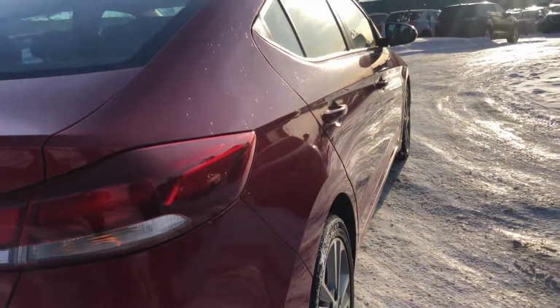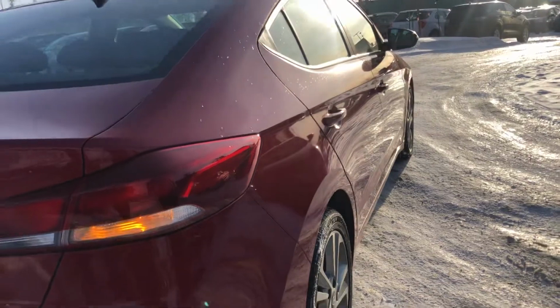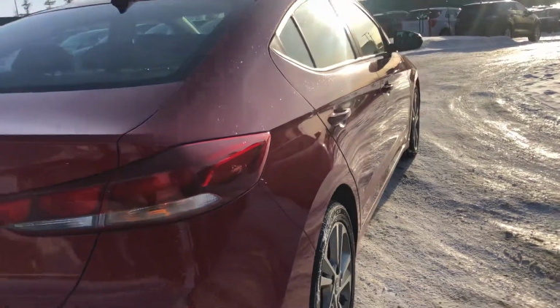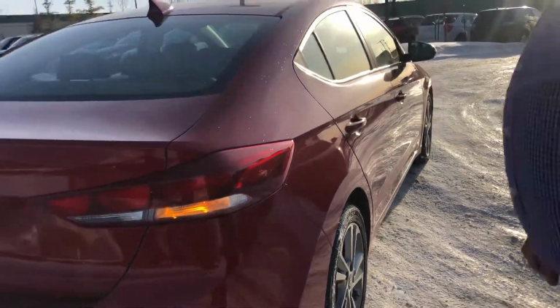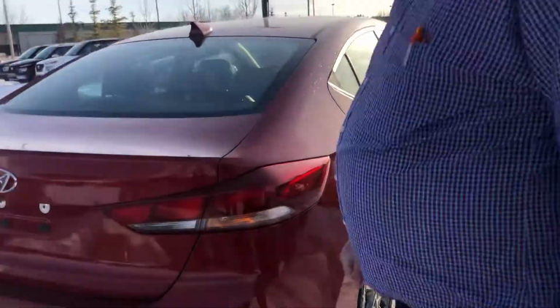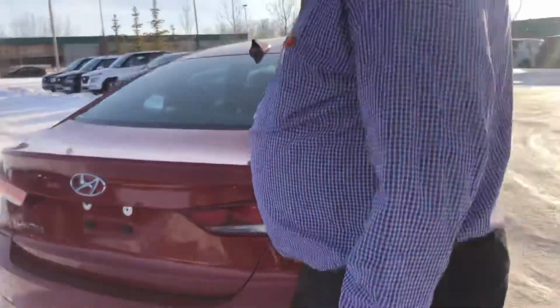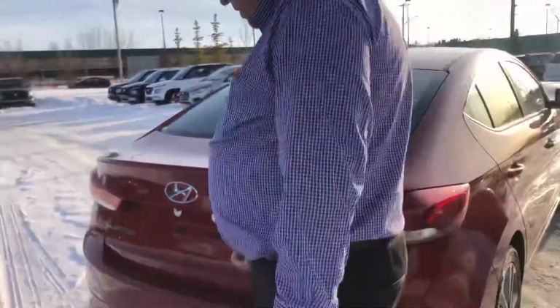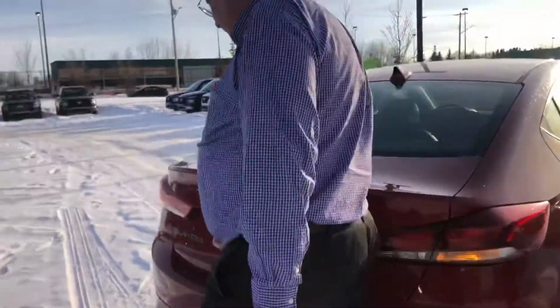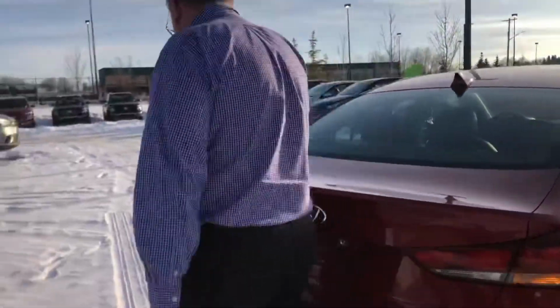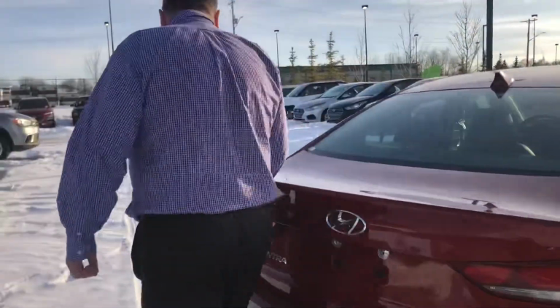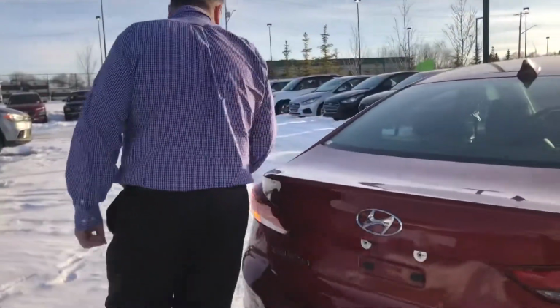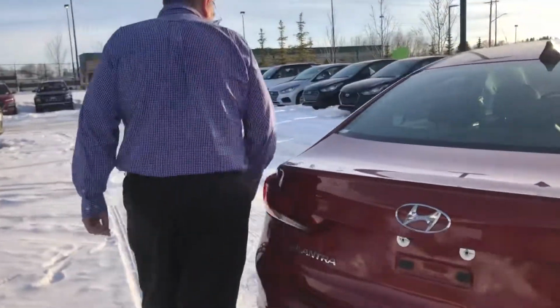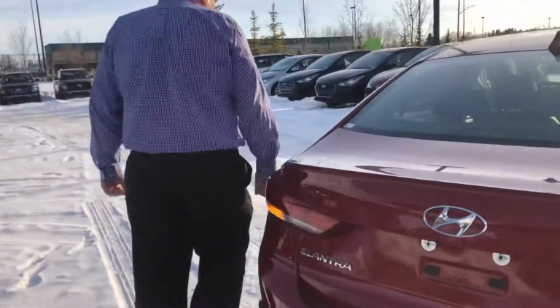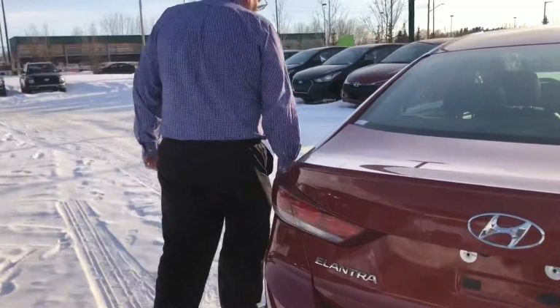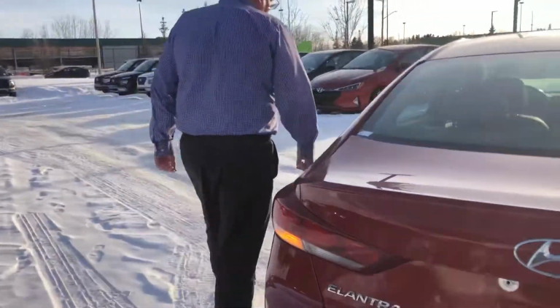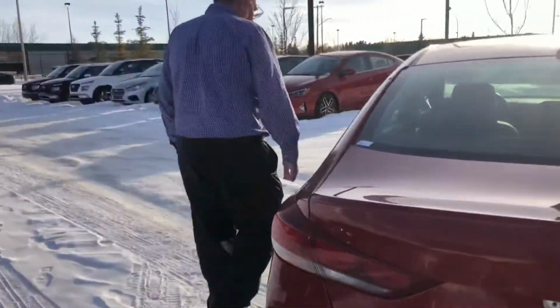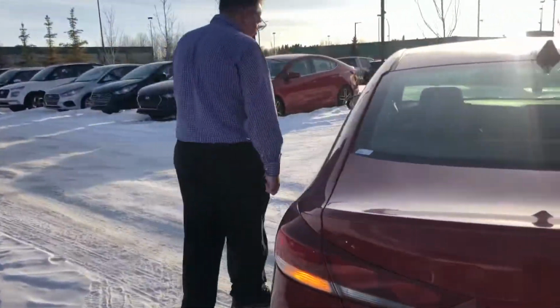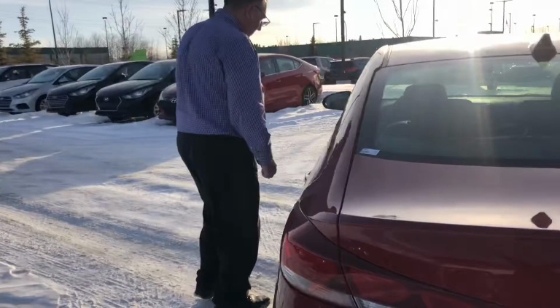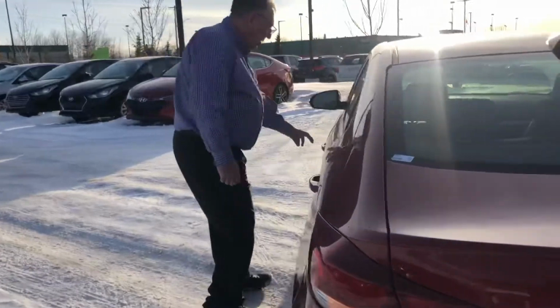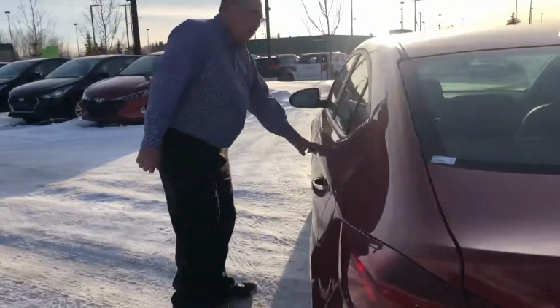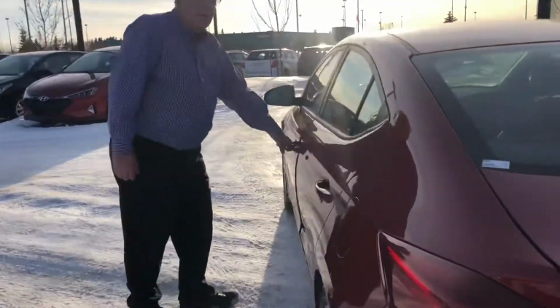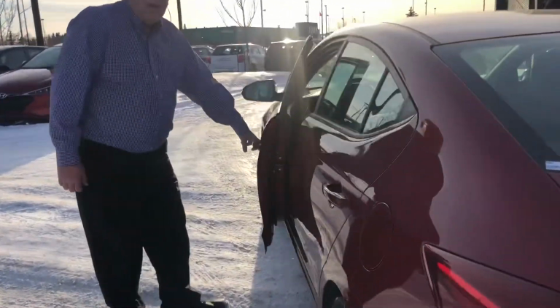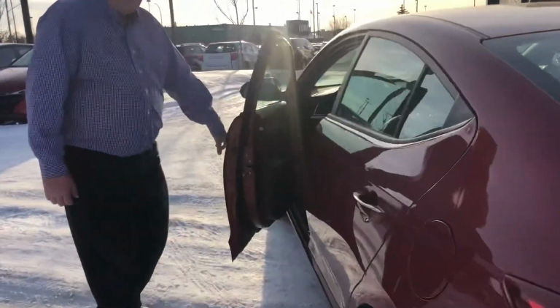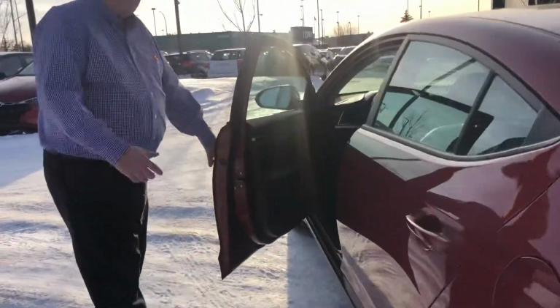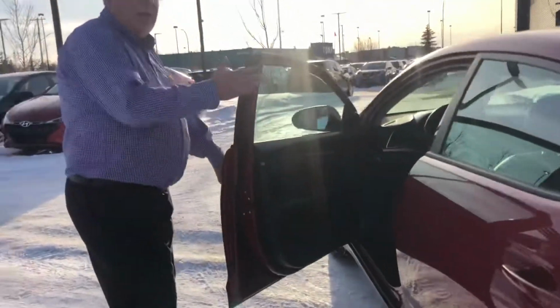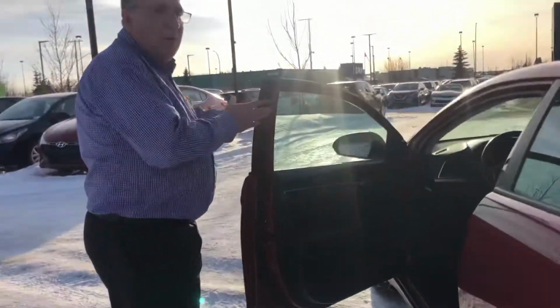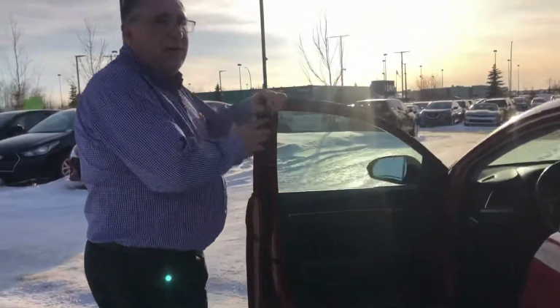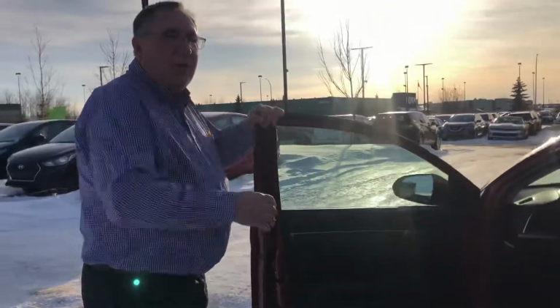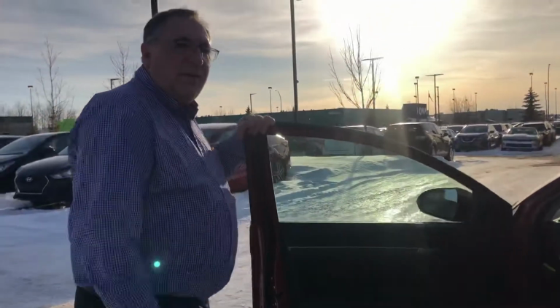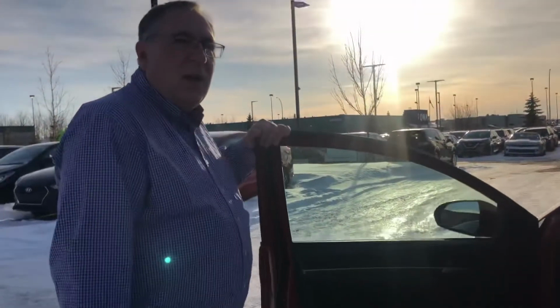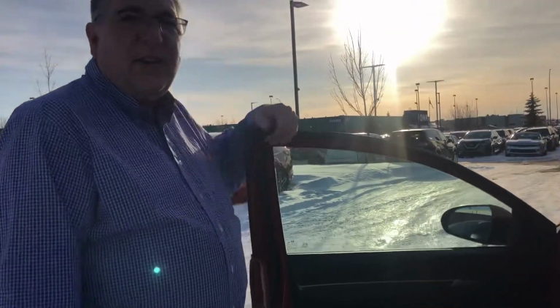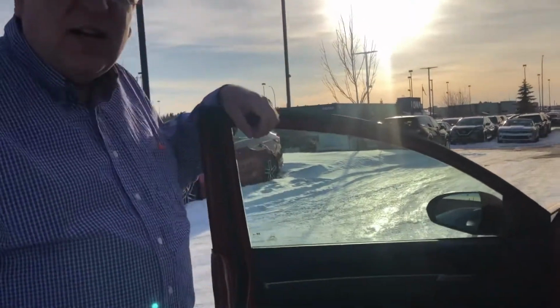I'll just show you the interior here. And by the way, thanks to Avril for her videography skills.